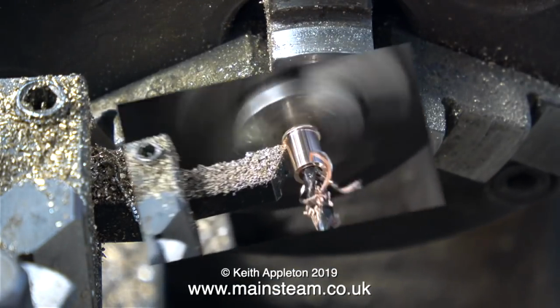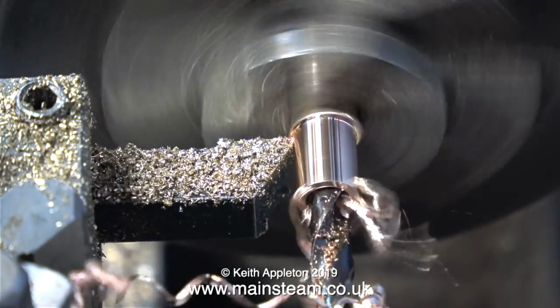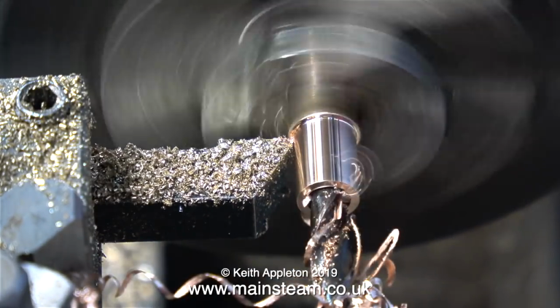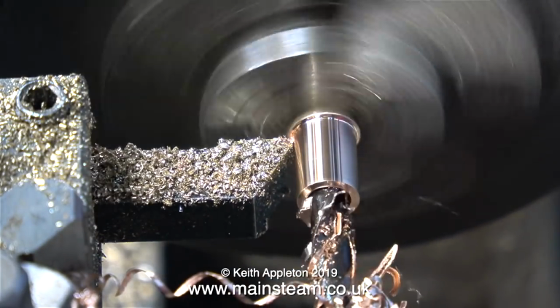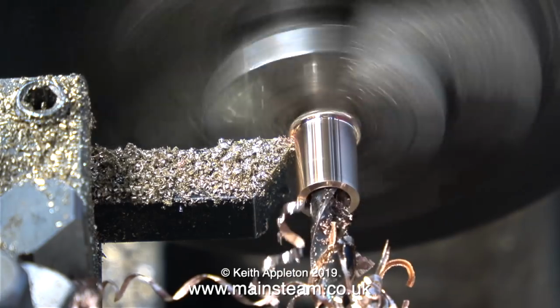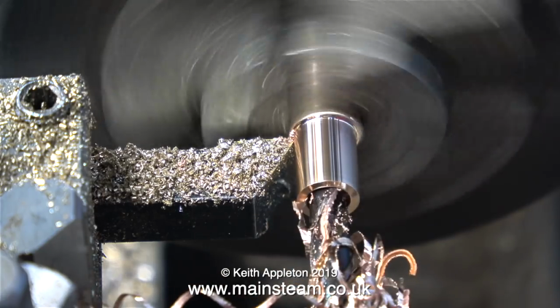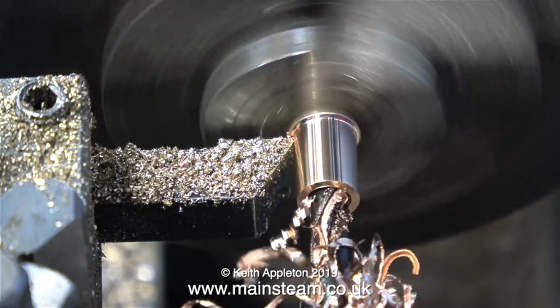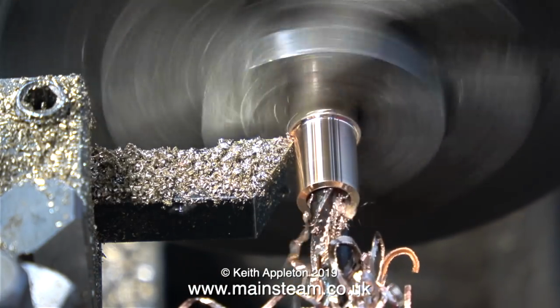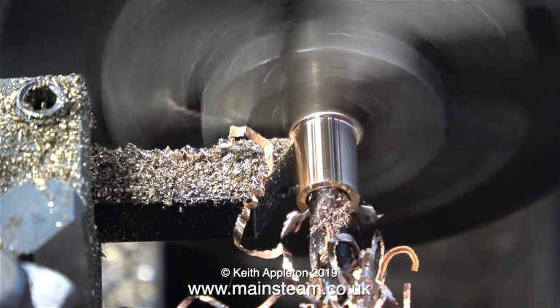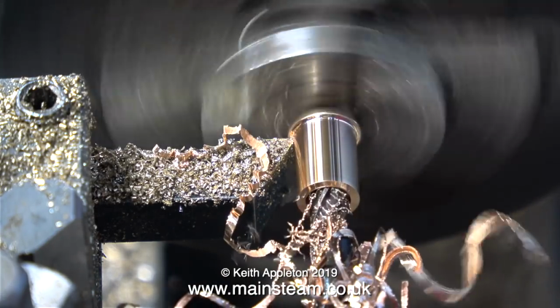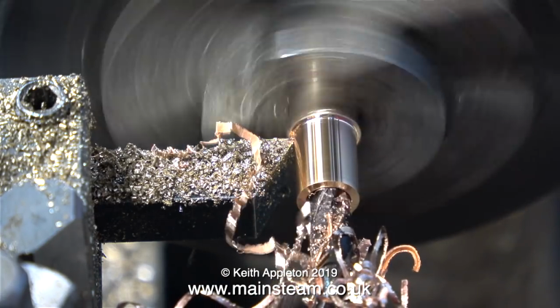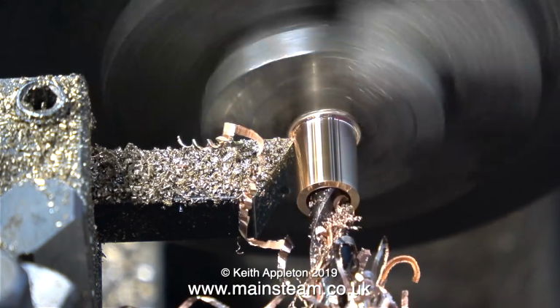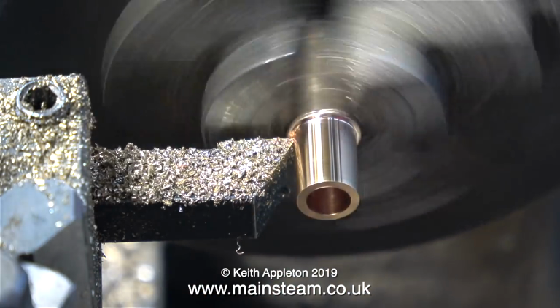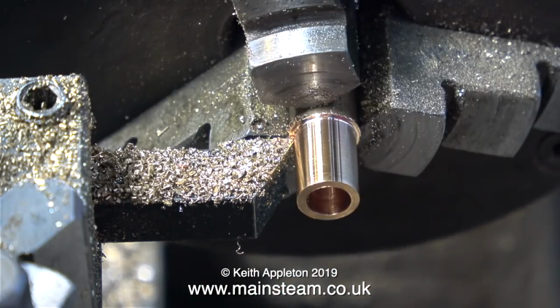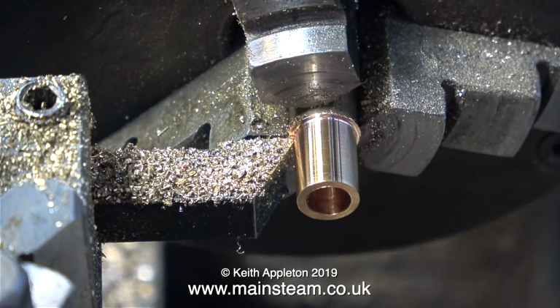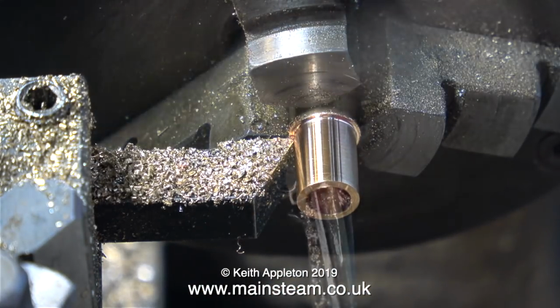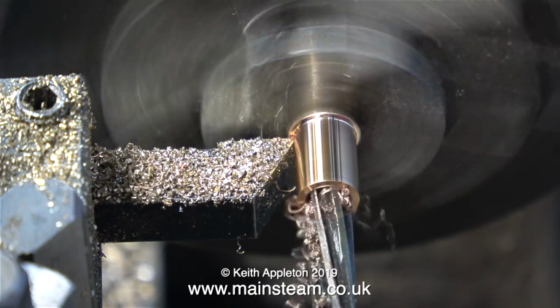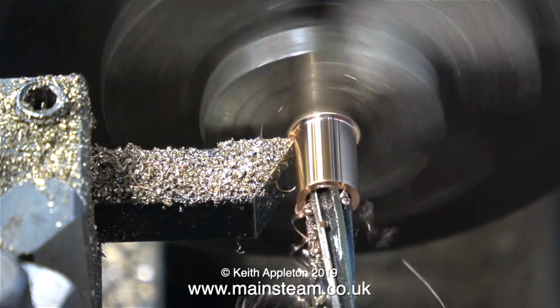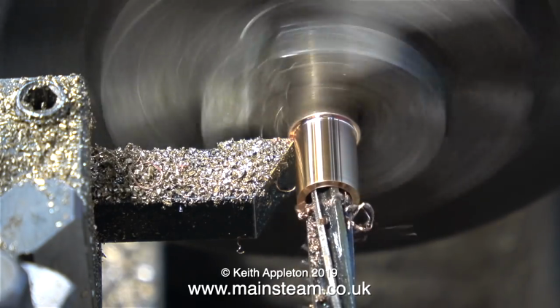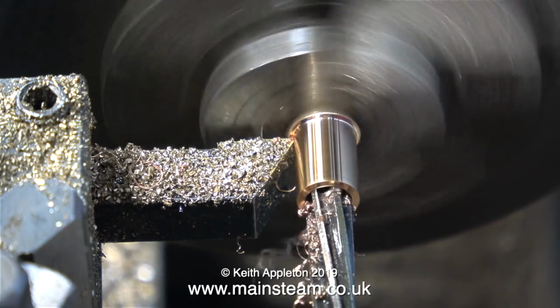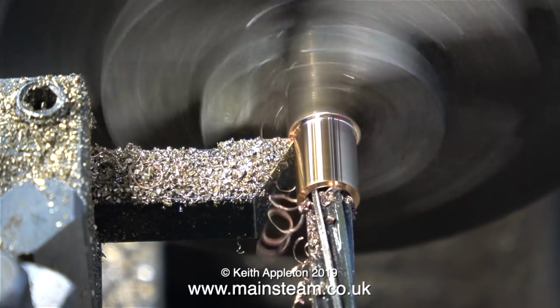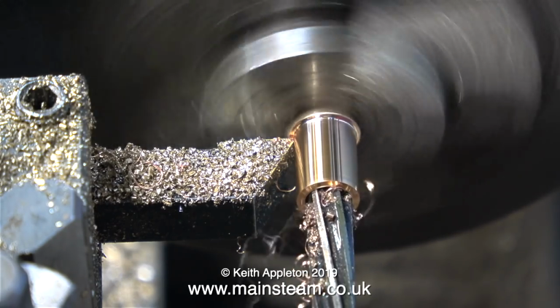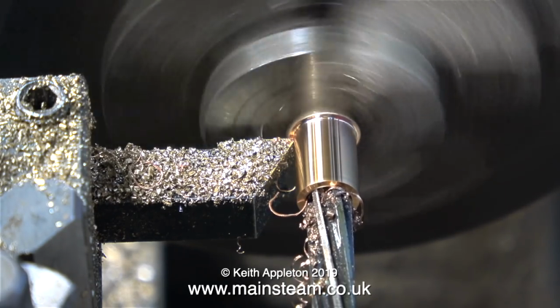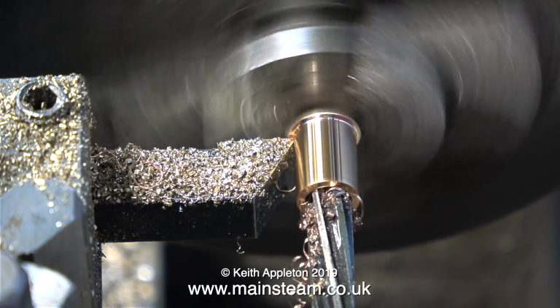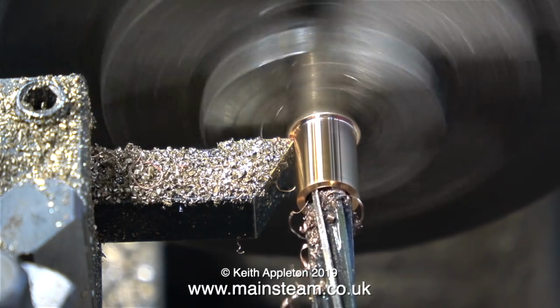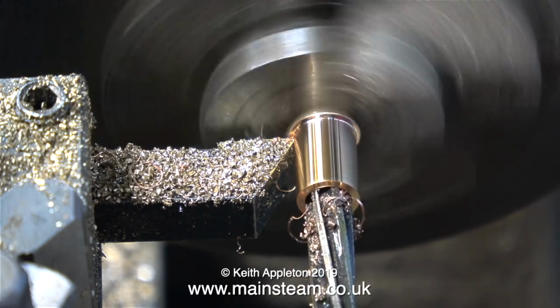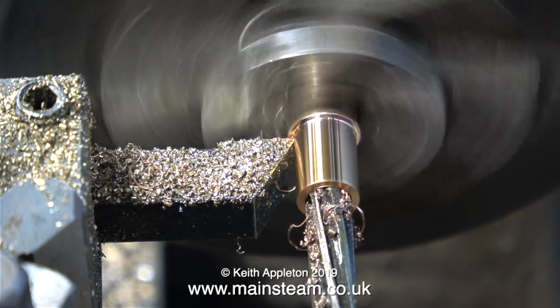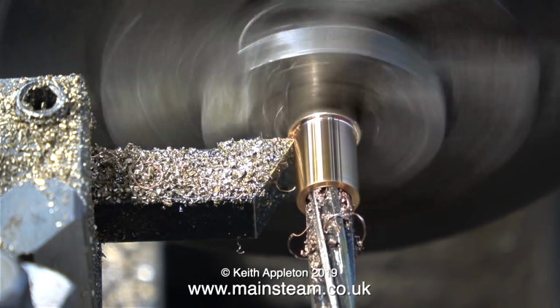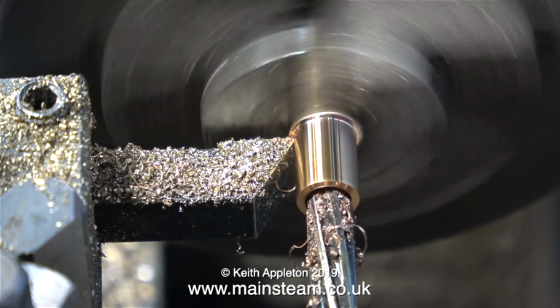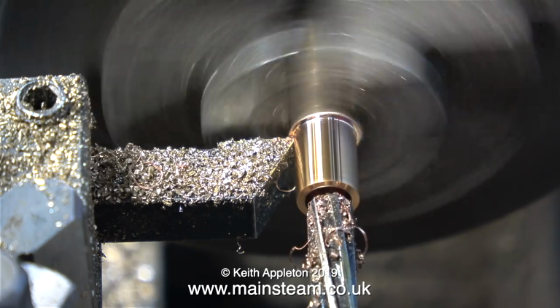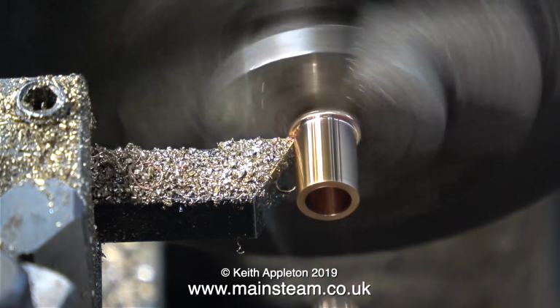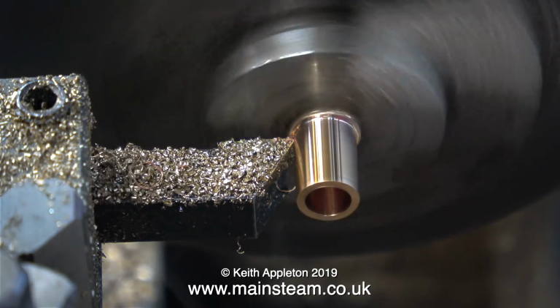These clips are speeded up and, as you can see, it looks like the twist drill is wandering all over the place, but in reality it isn't. Now I'm reaming the hole to a finished size of a quarter of an inch internal diameter. That's the reaming done.